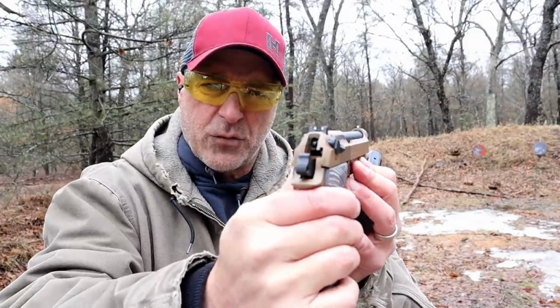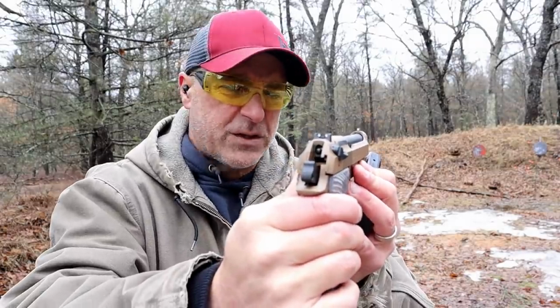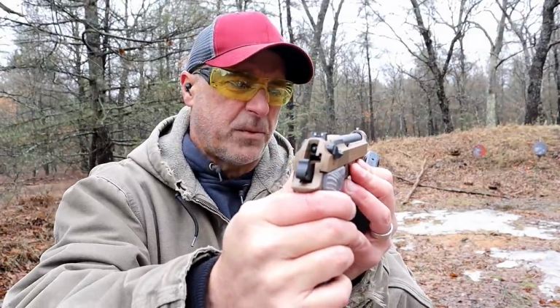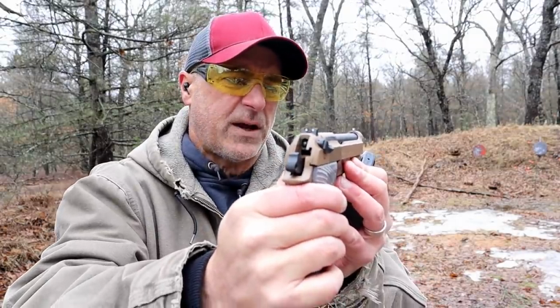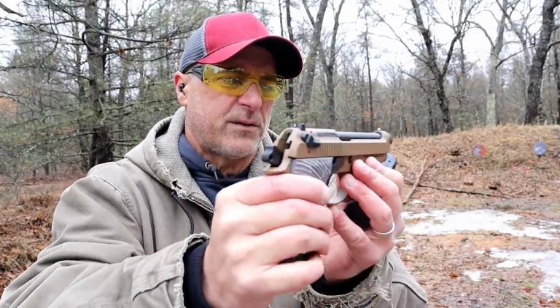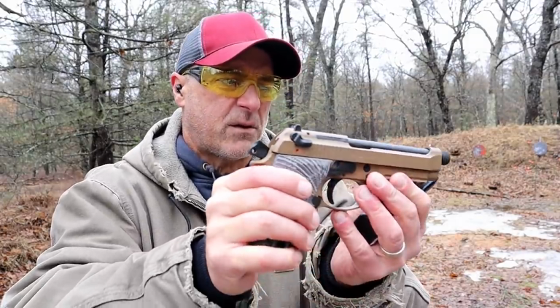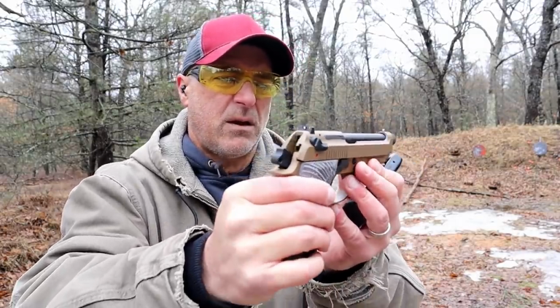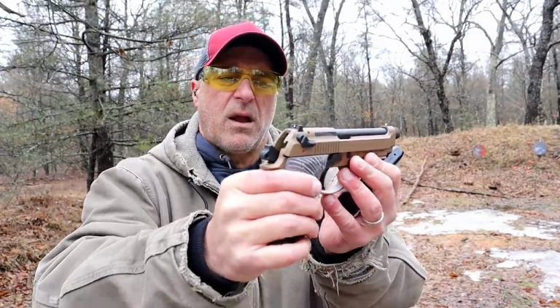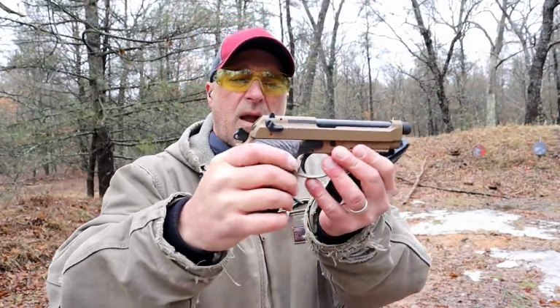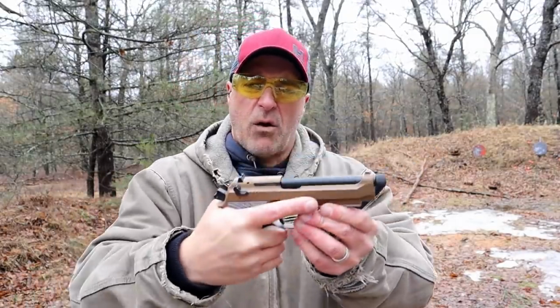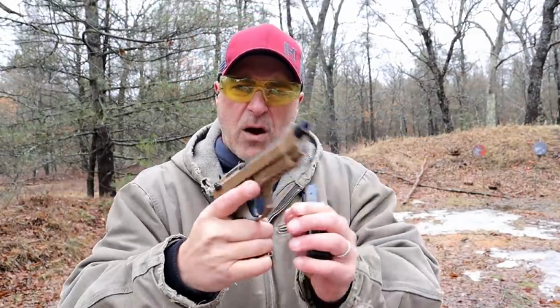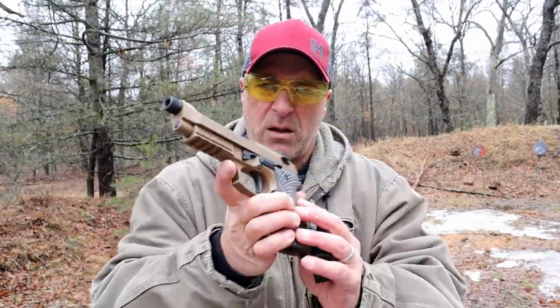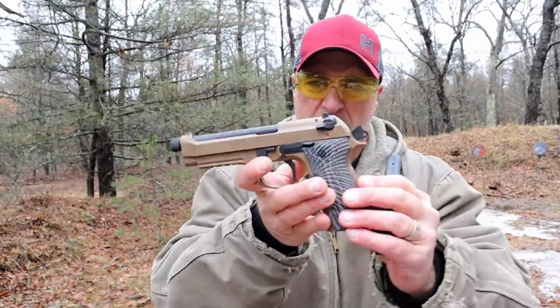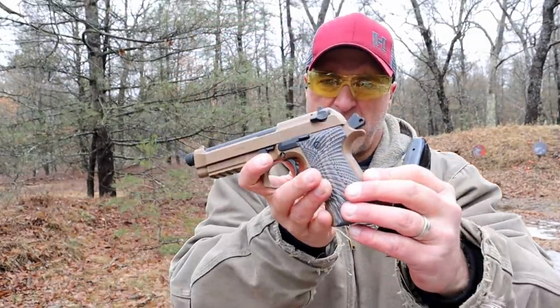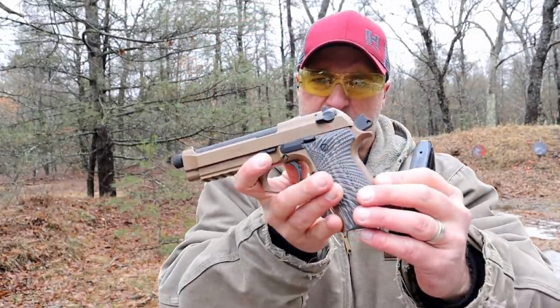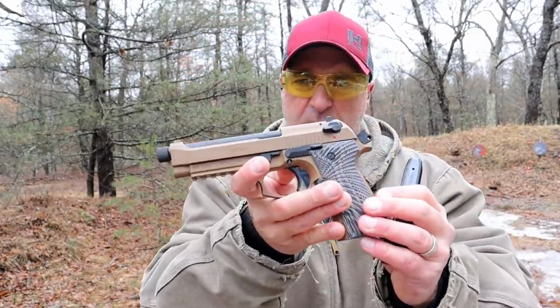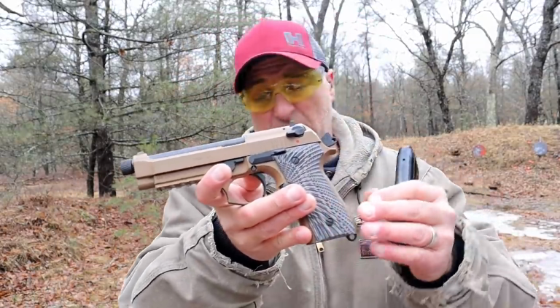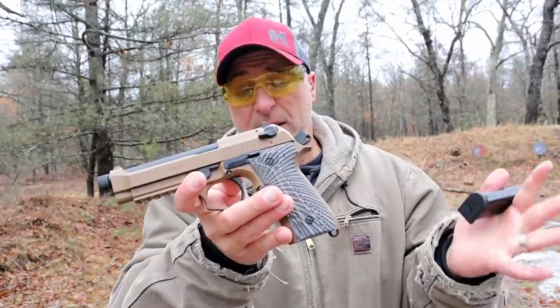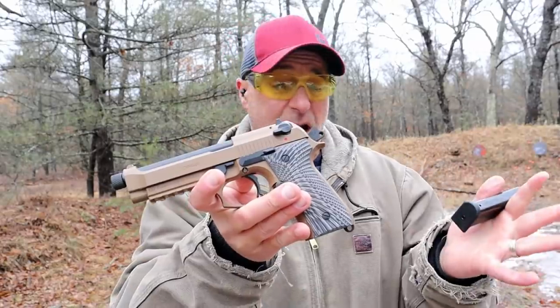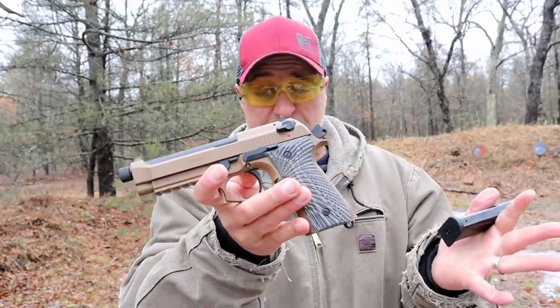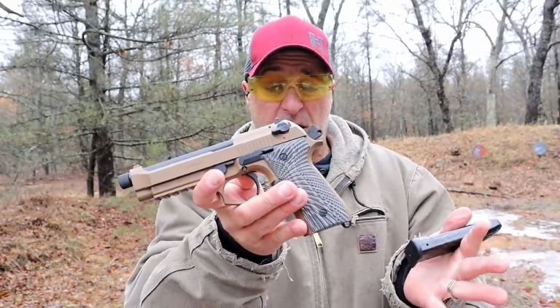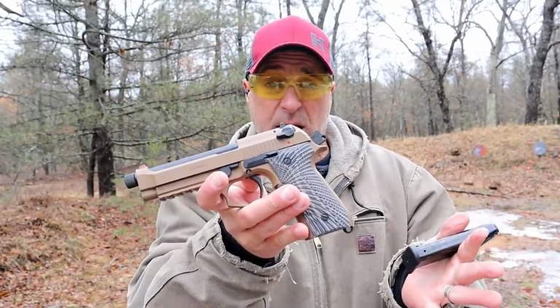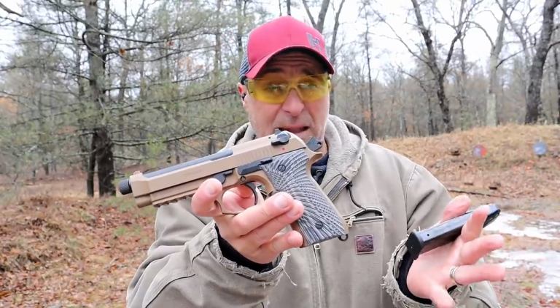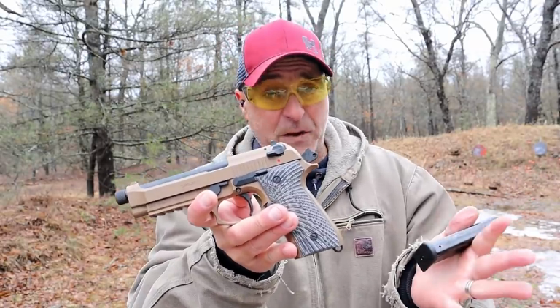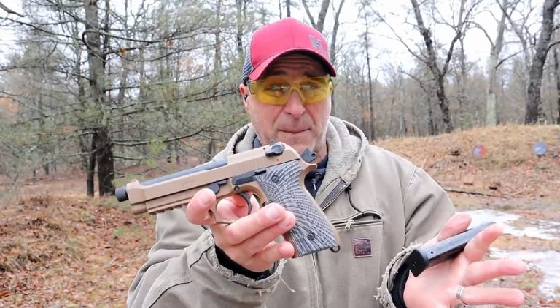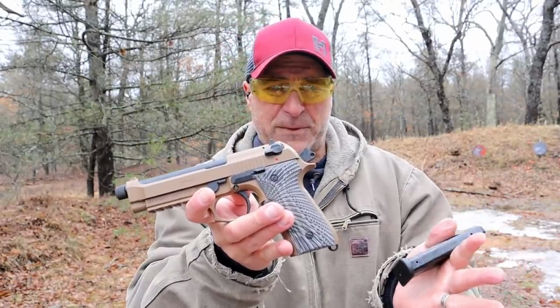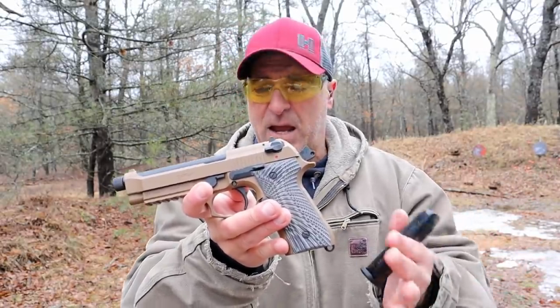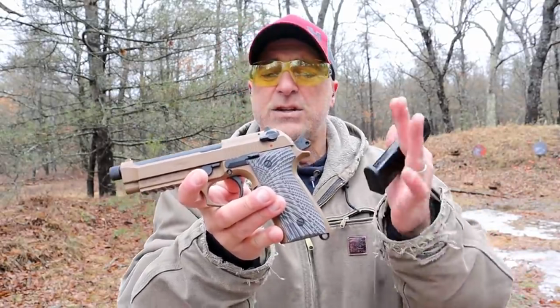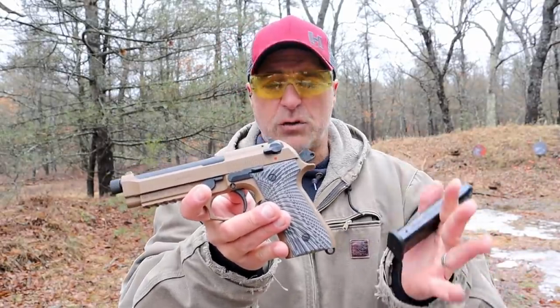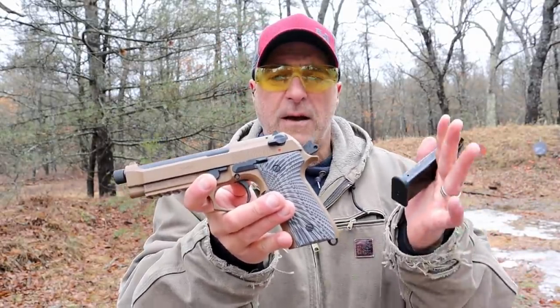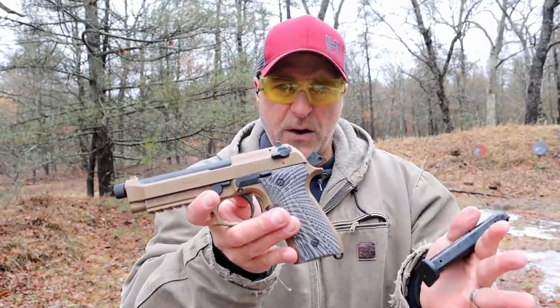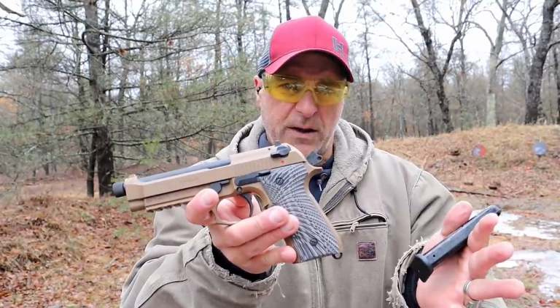It has 3-dot drift-adjustable sights and is an overall nice-looking gun. I like the way it shot just there — I got a lot of feedback. People said it shoots very nicely.